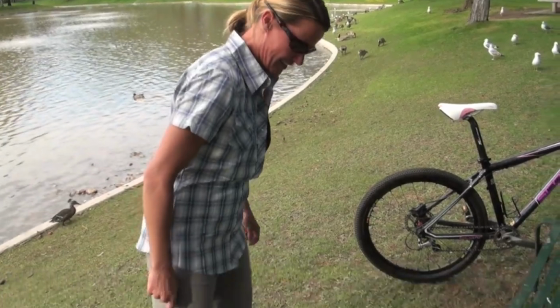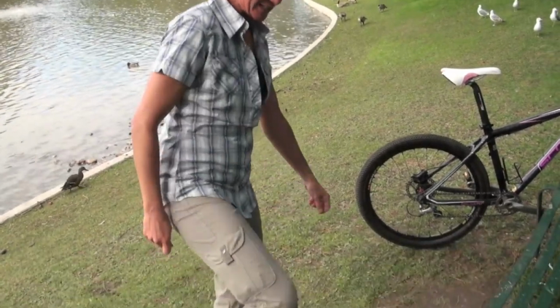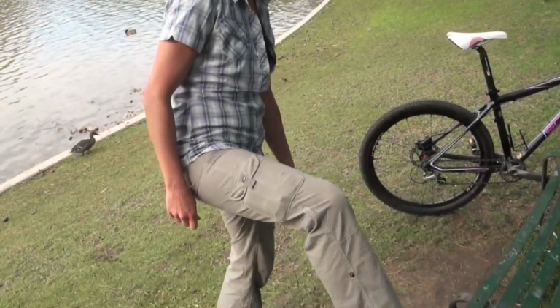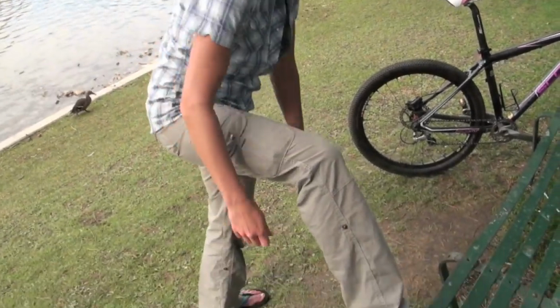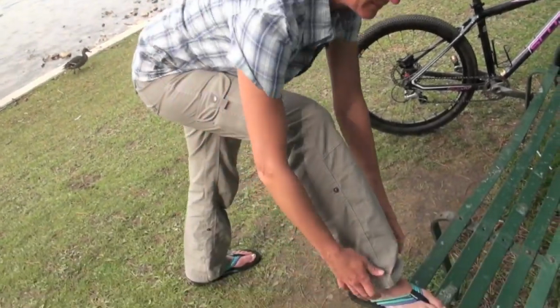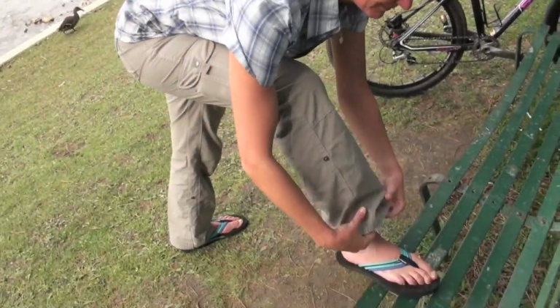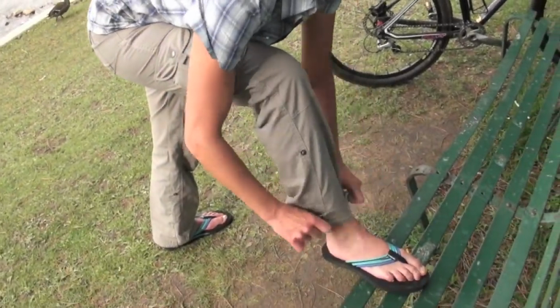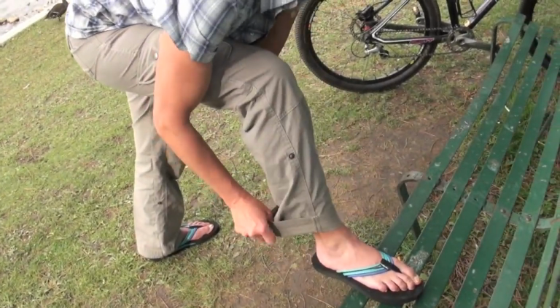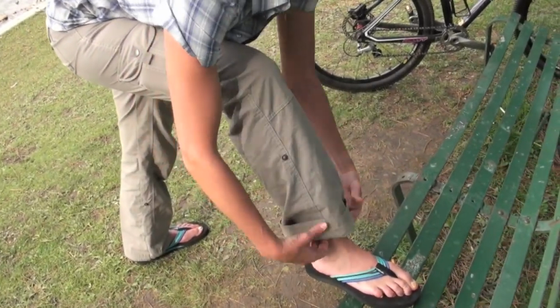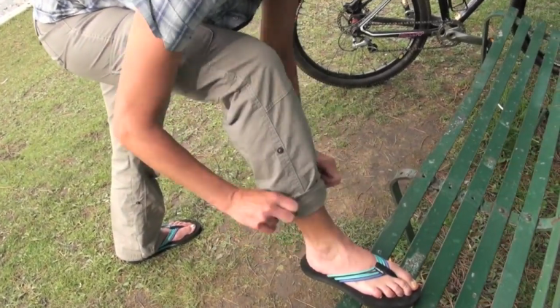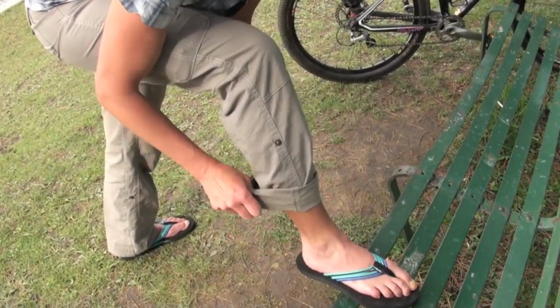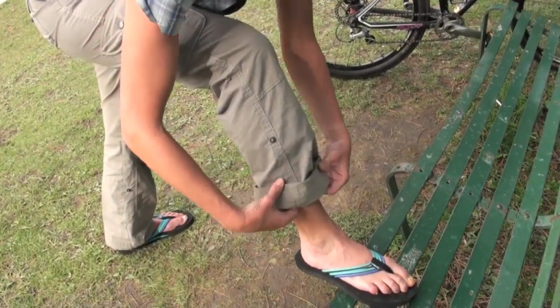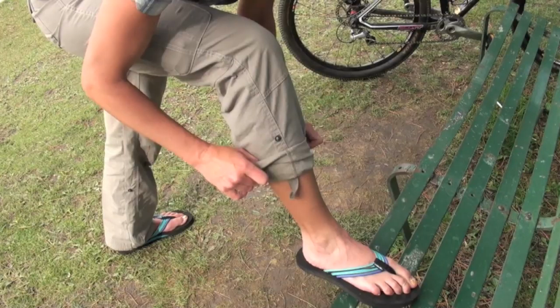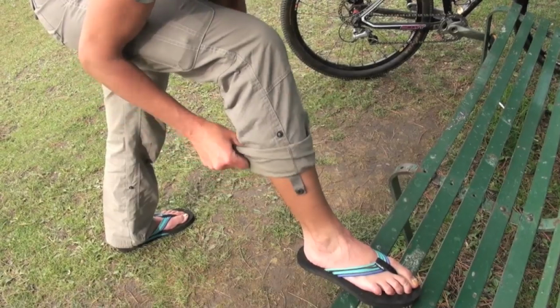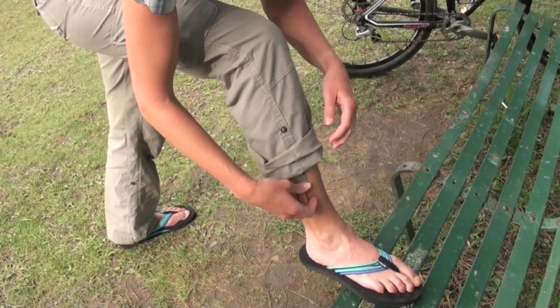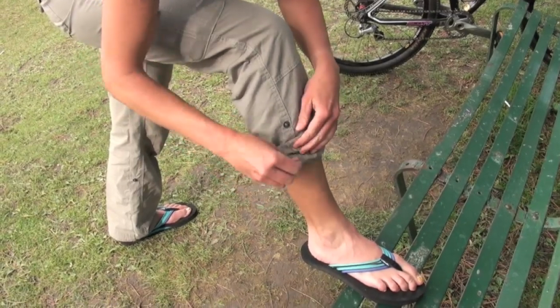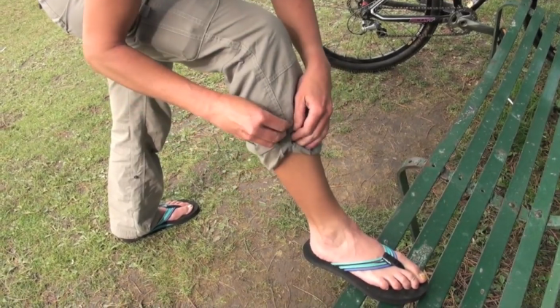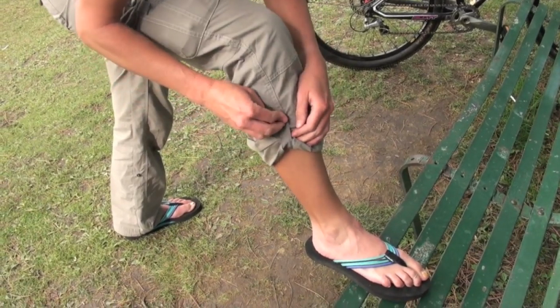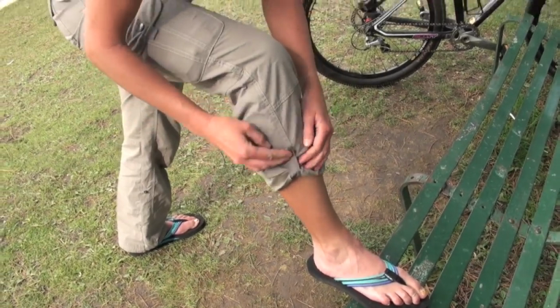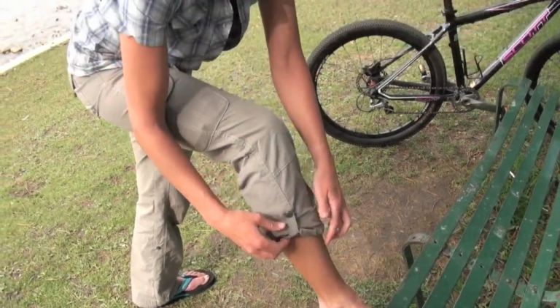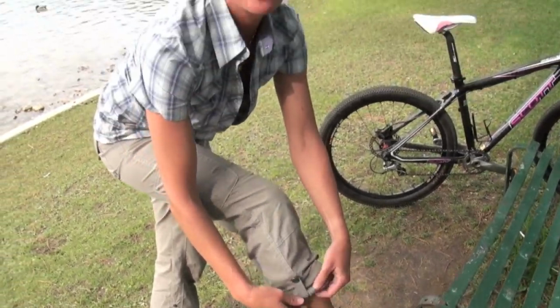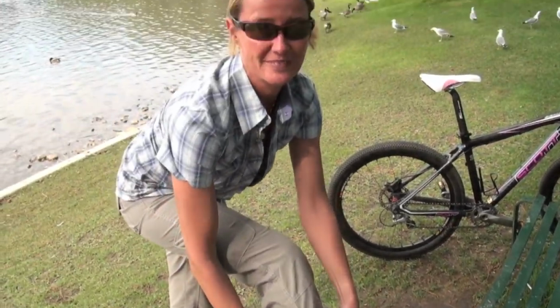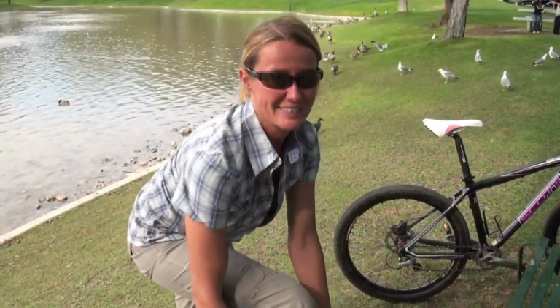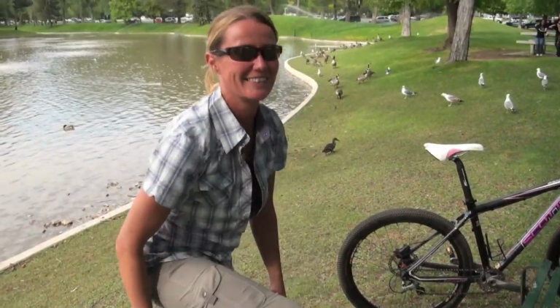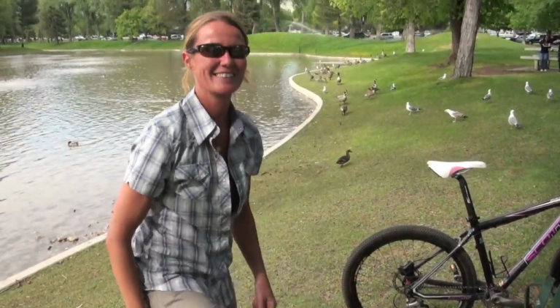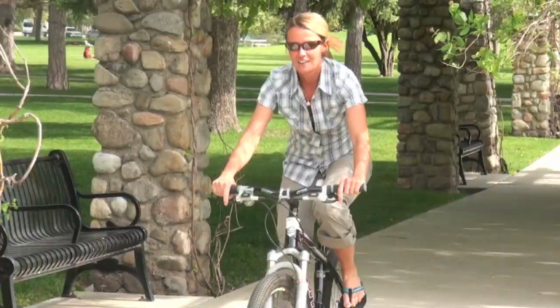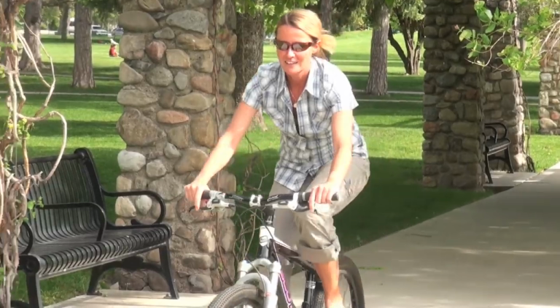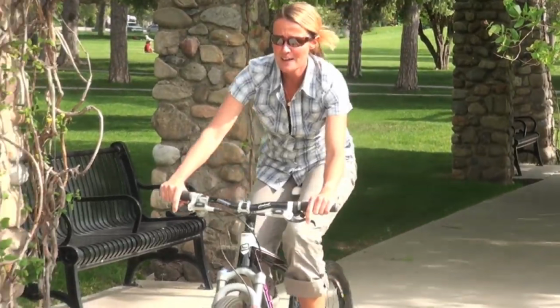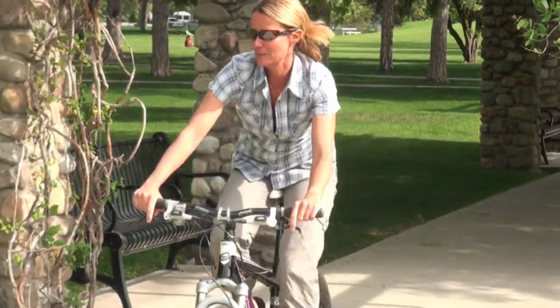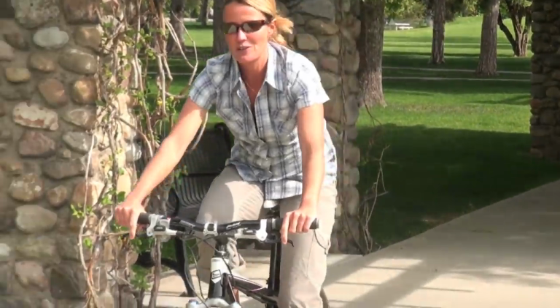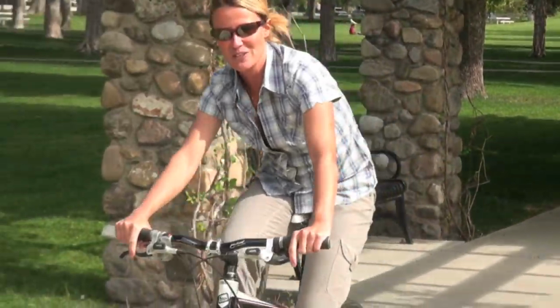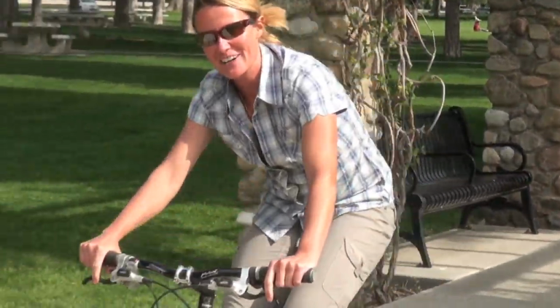And the reason it's called the Splash Roll Up is my favorite part. I like it best because it keeps my pants out of my bike seat. I love being able to go straight from work to the park.